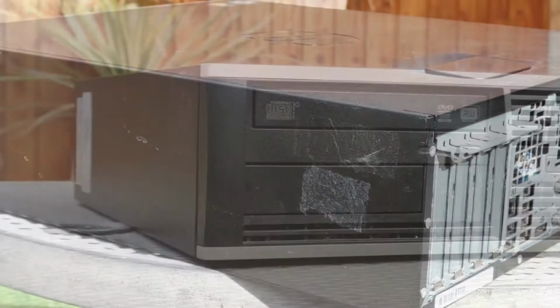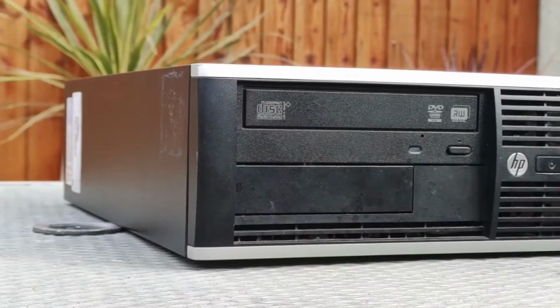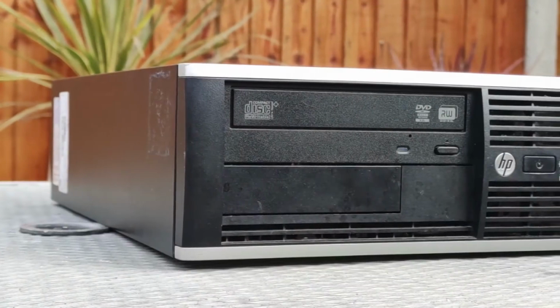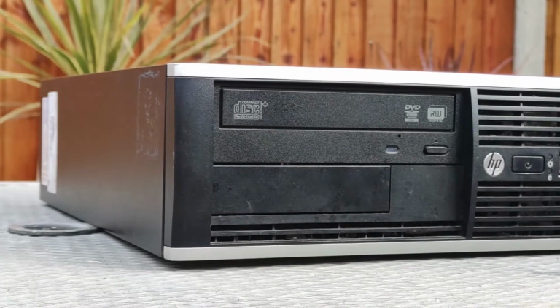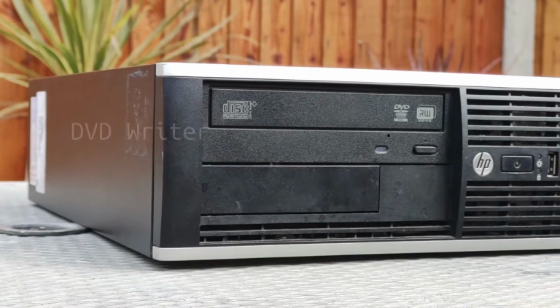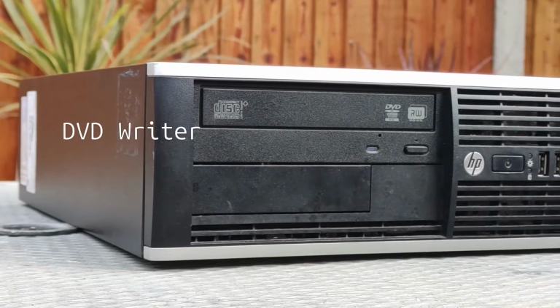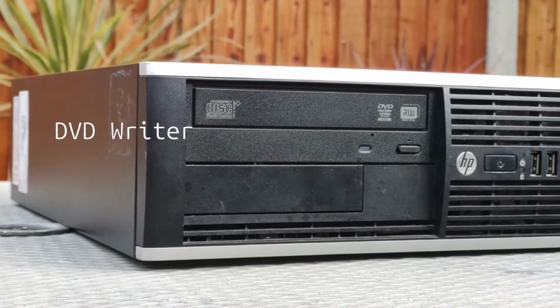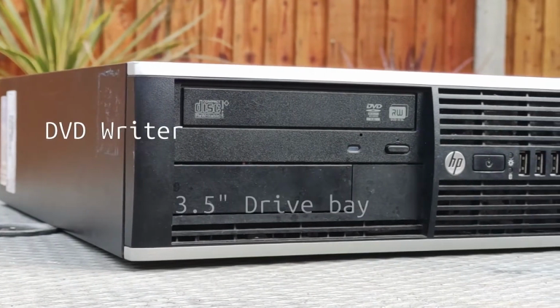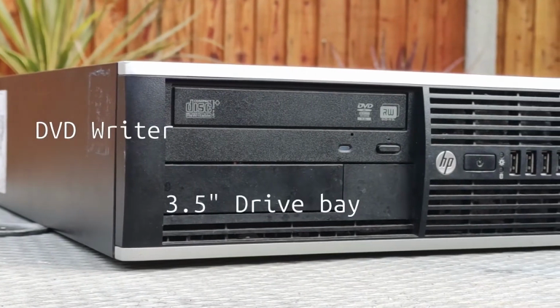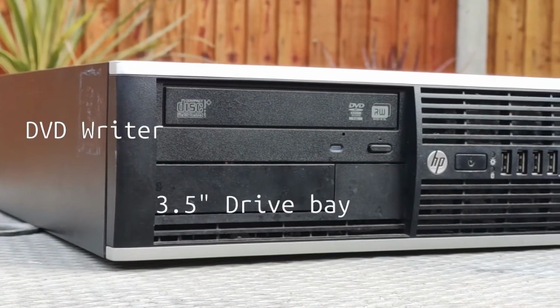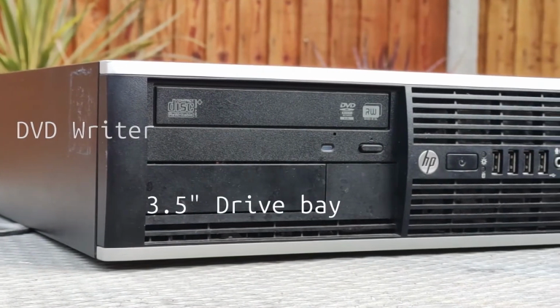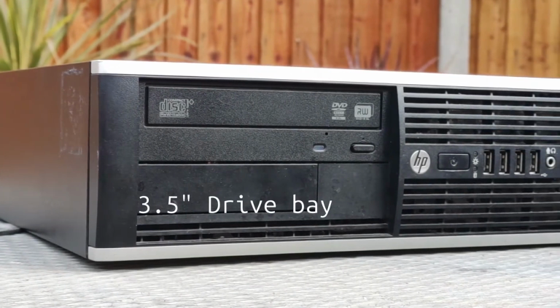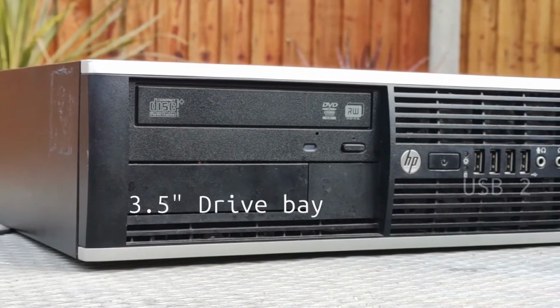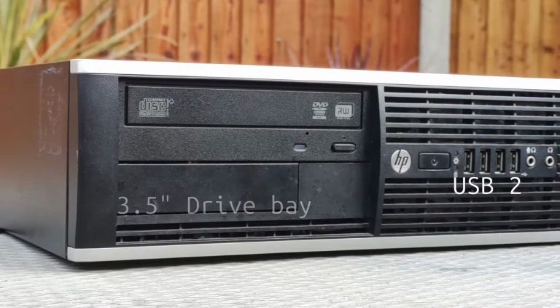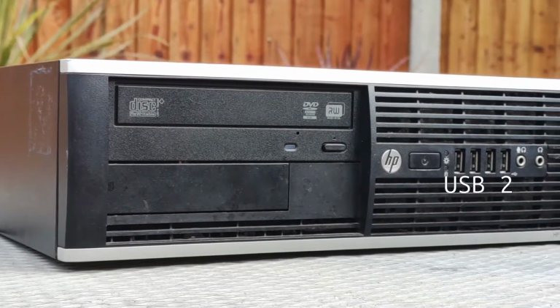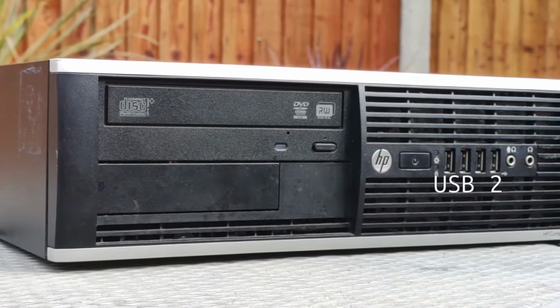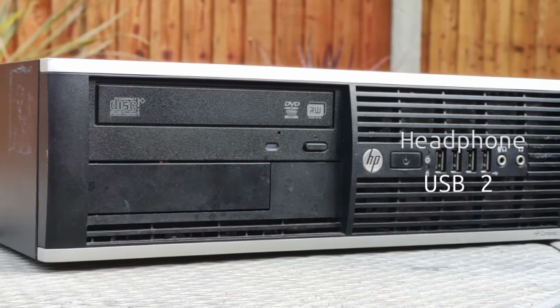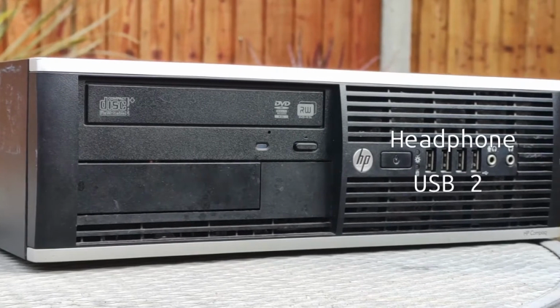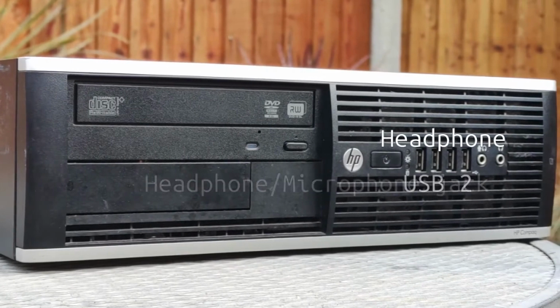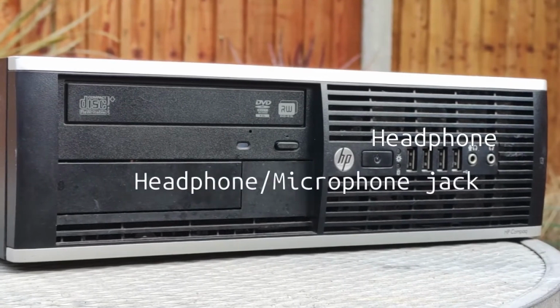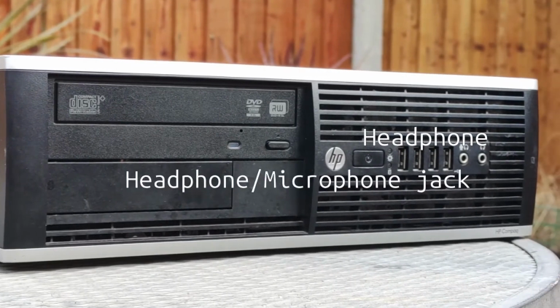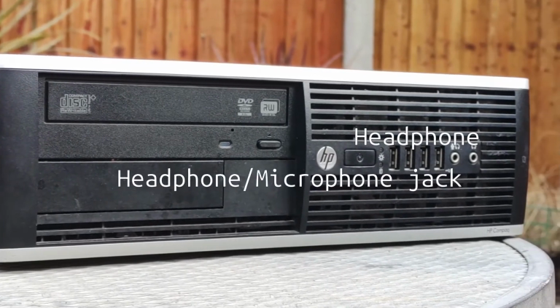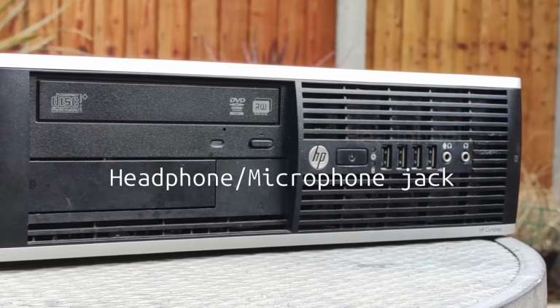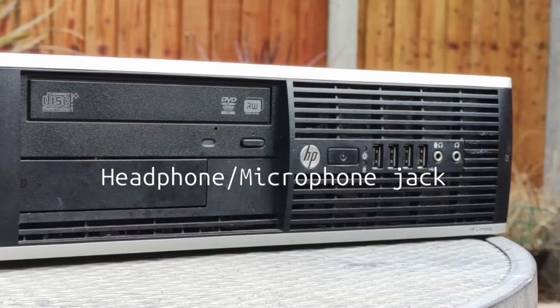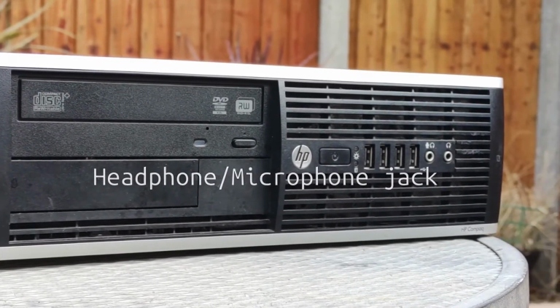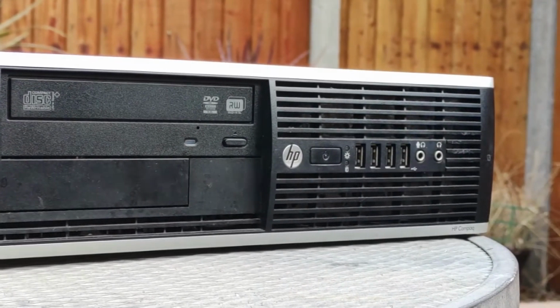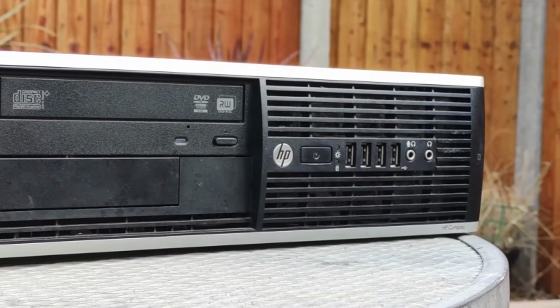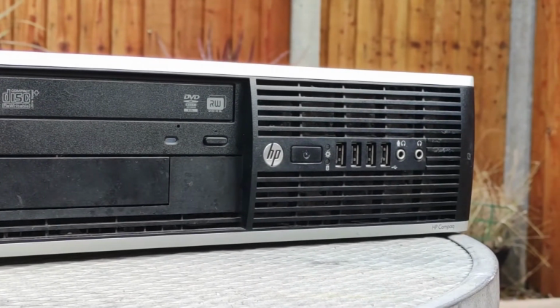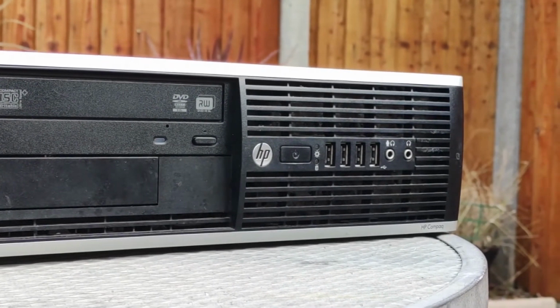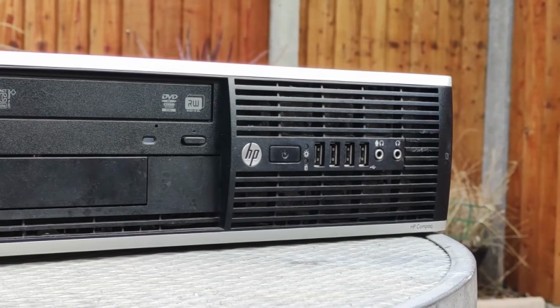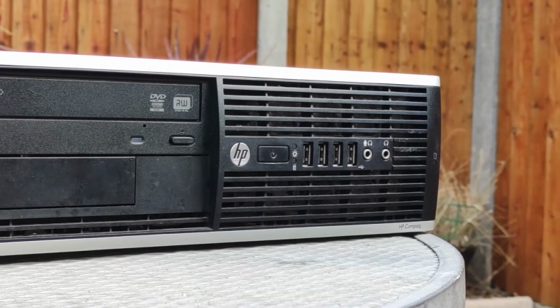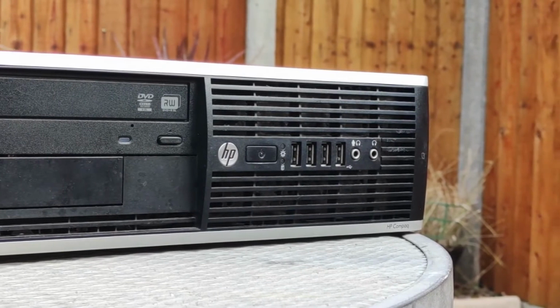On the front you'll find an optical disk drive, an external 3.5 inch drive bay, 4 USB 2 ports, a headphone jack and a combined headphone microphone jack, useful for allowing two people to listen to the machine using two separate pairs of headphones.